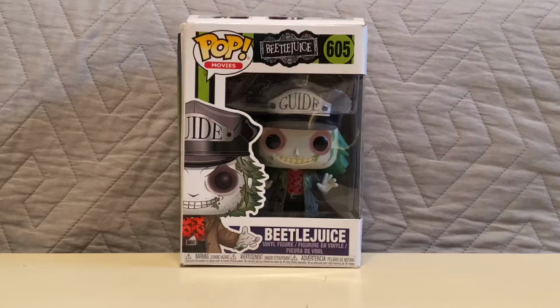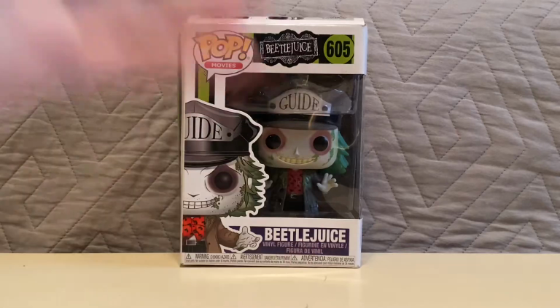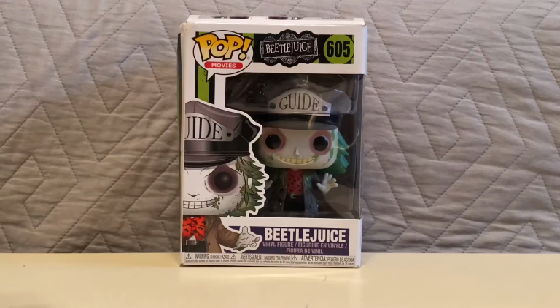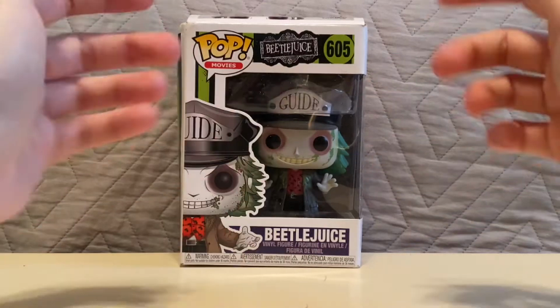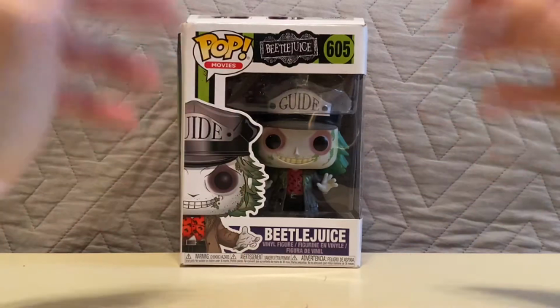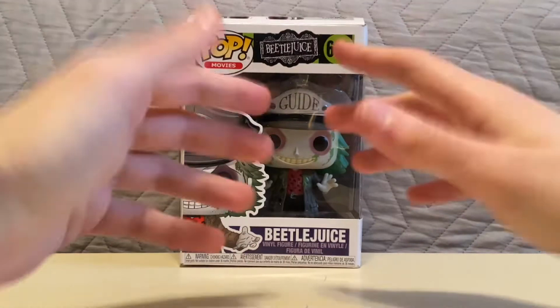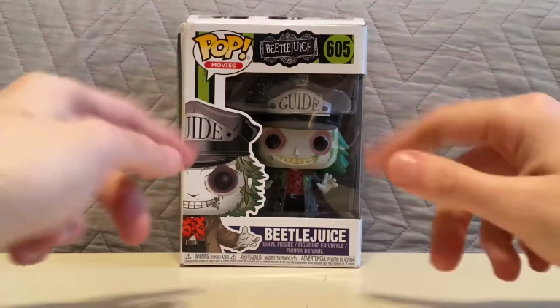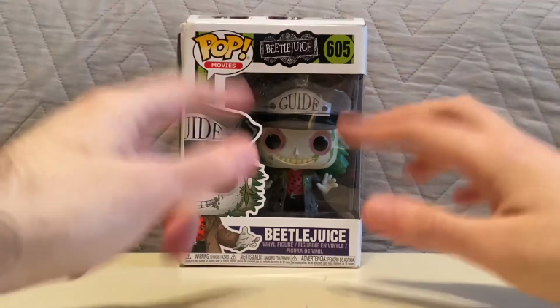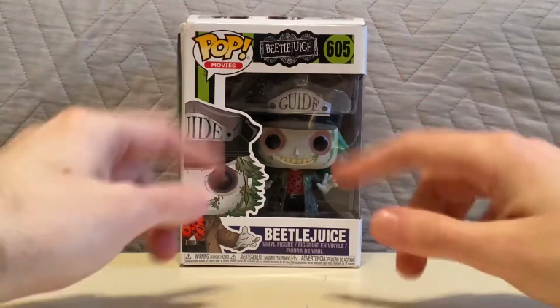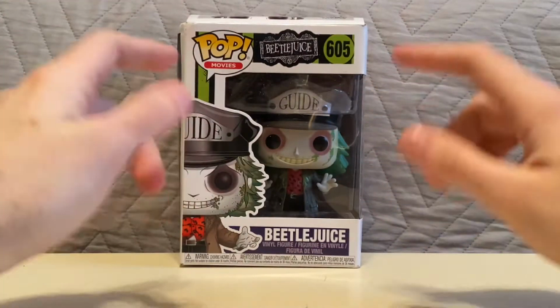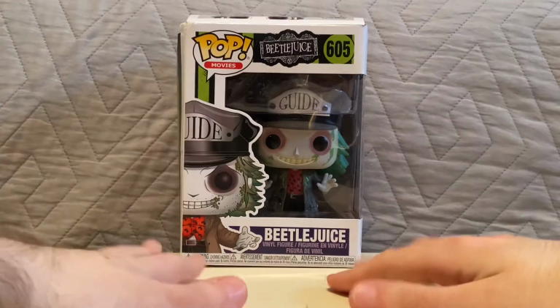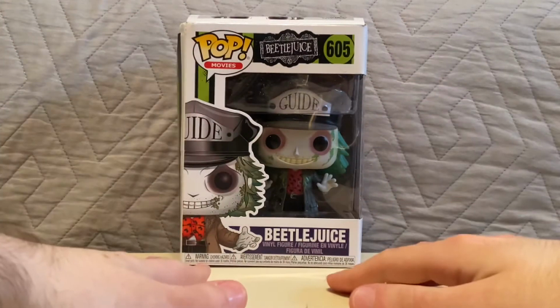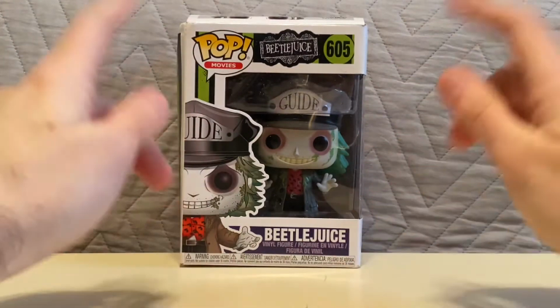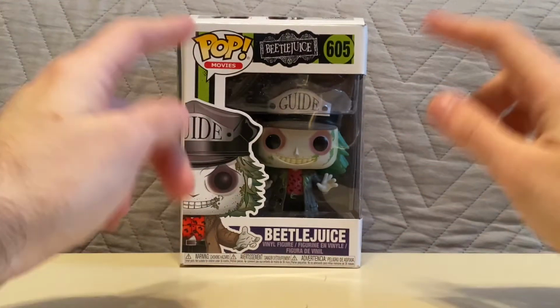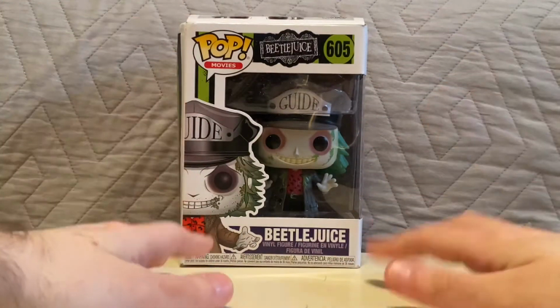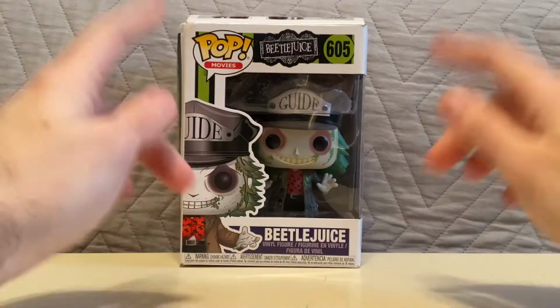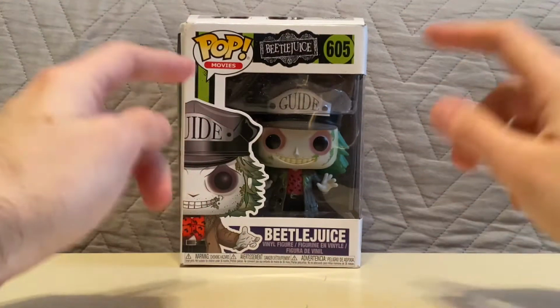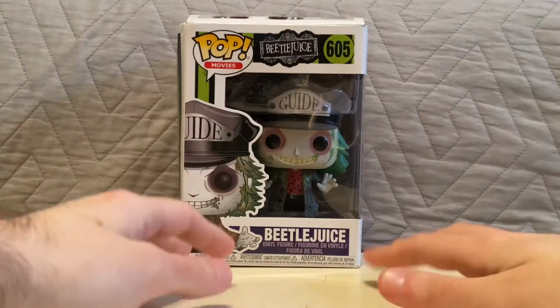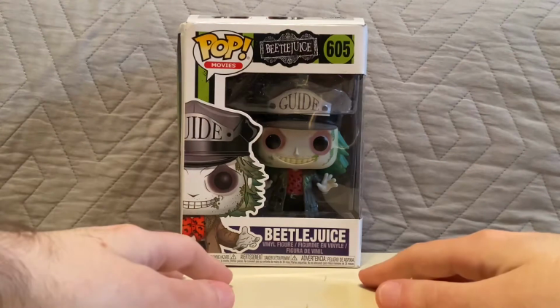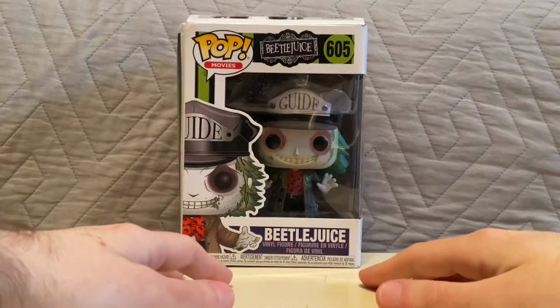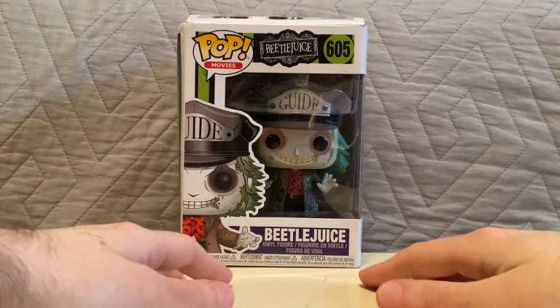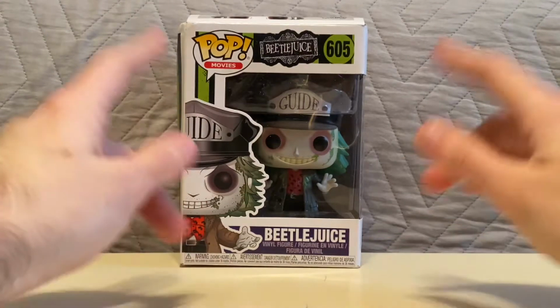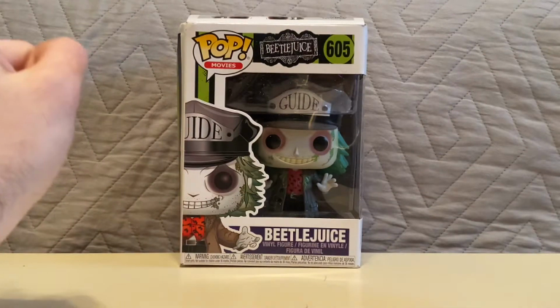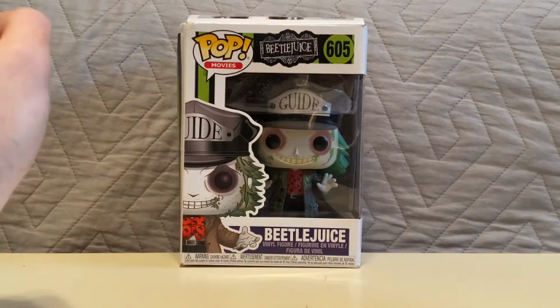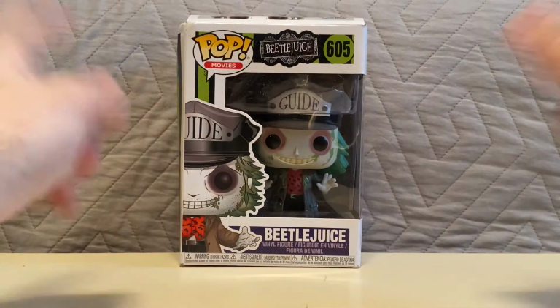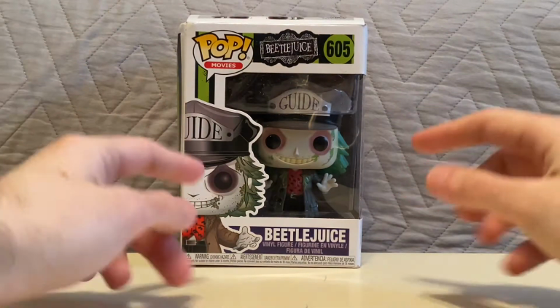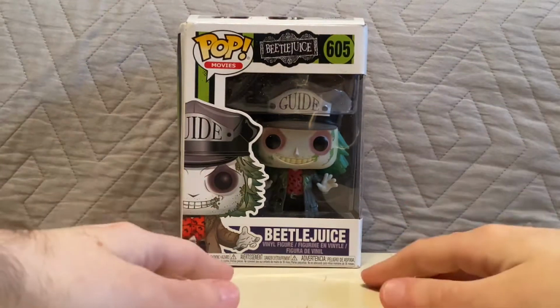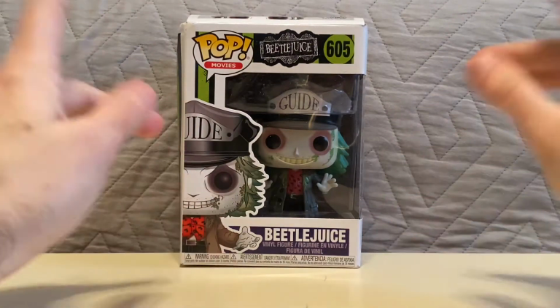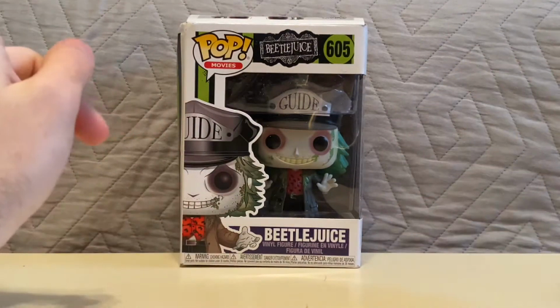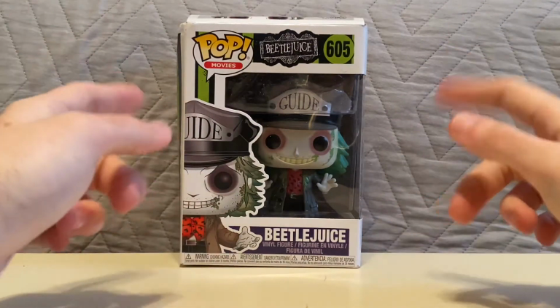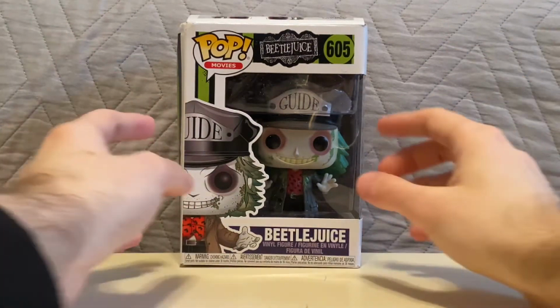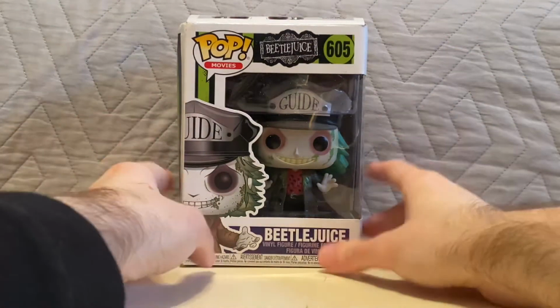Hey guys, what's going on? It's Eli, back with another unboxing video, and for this one, I'm gonna be unboxing the Pop Vinyl of Beetlejuice.